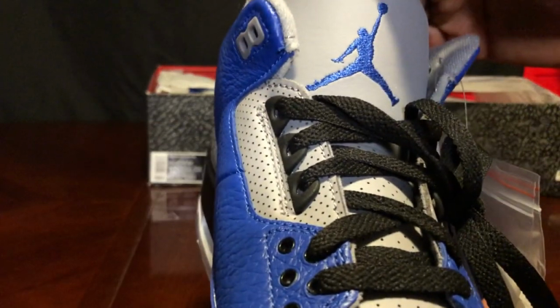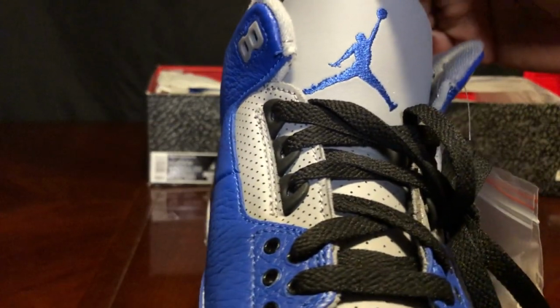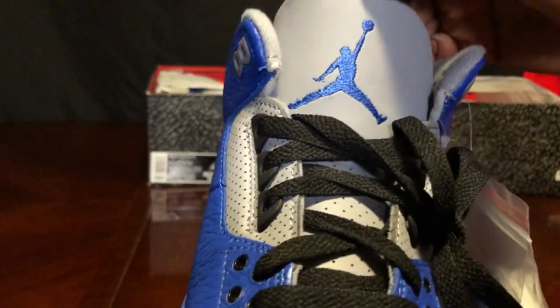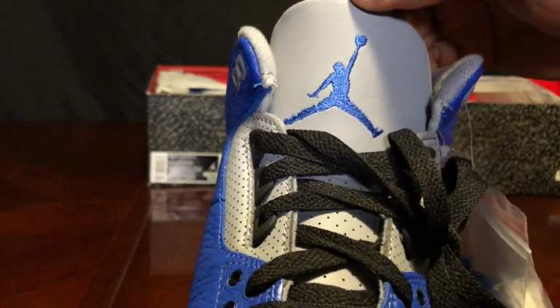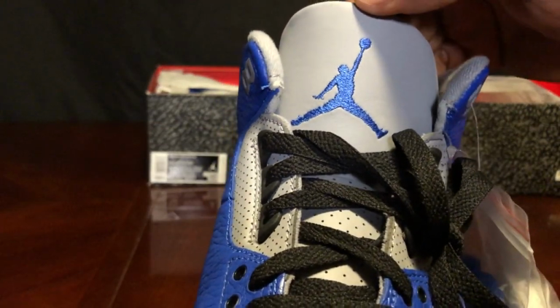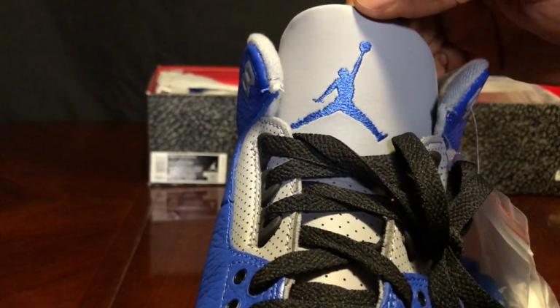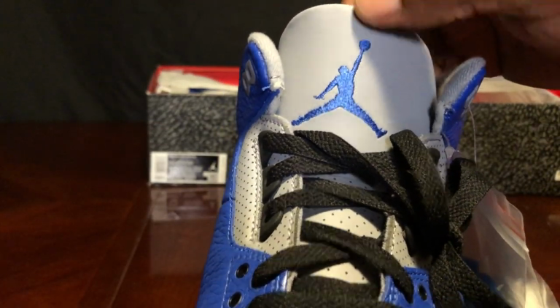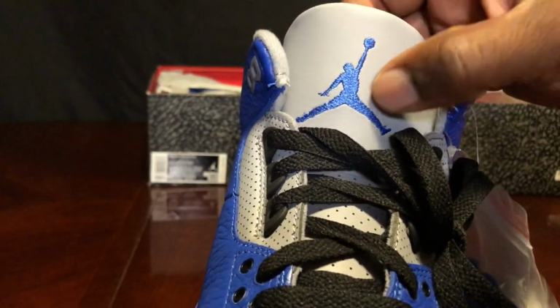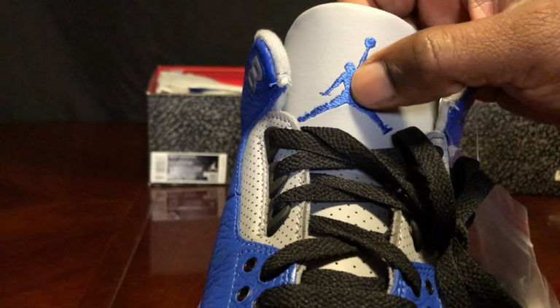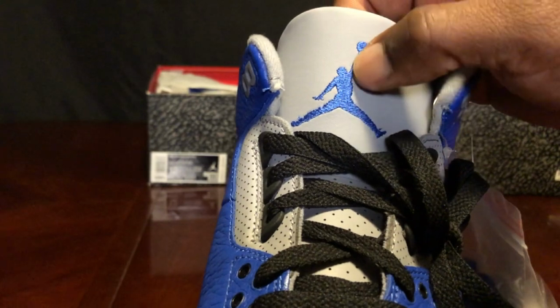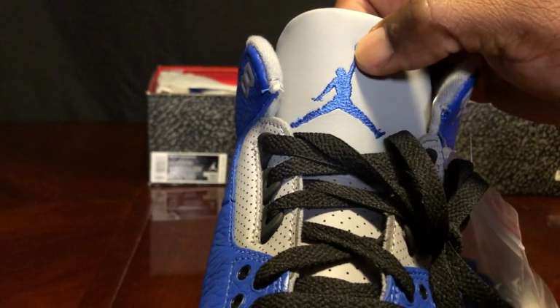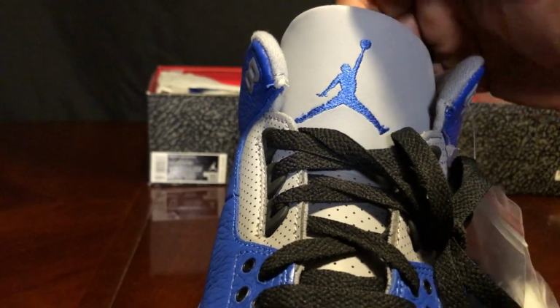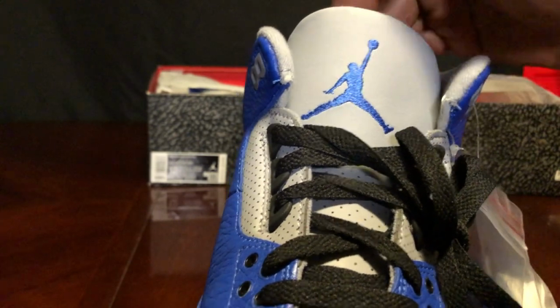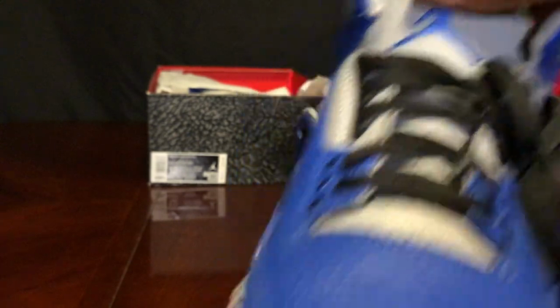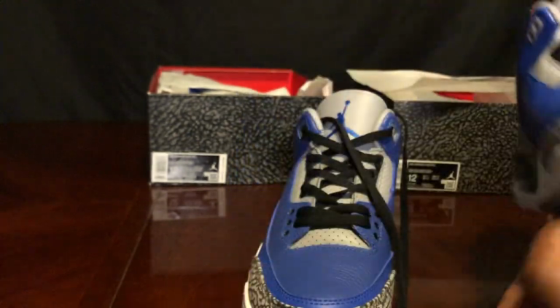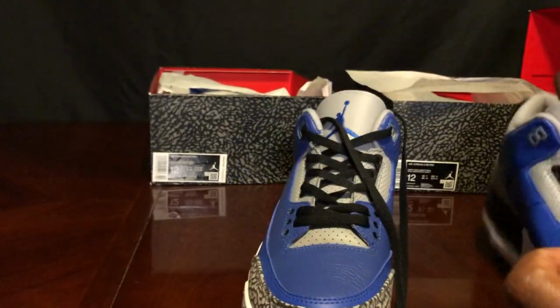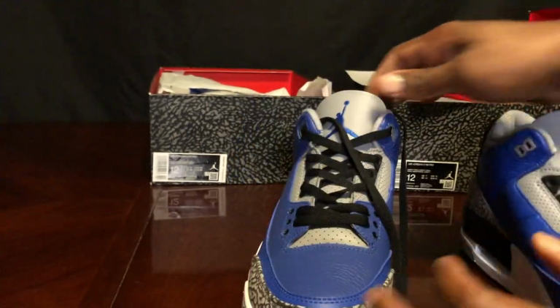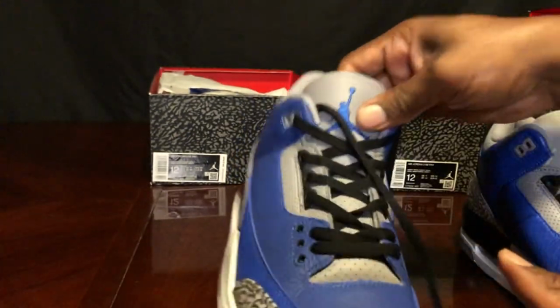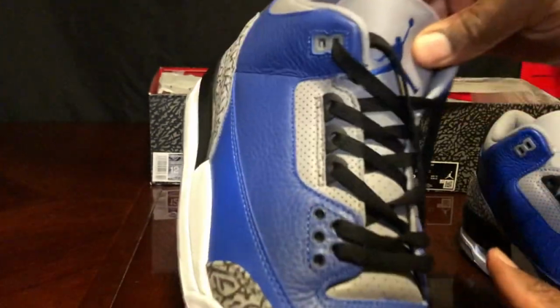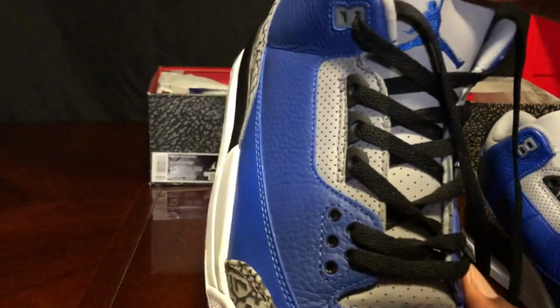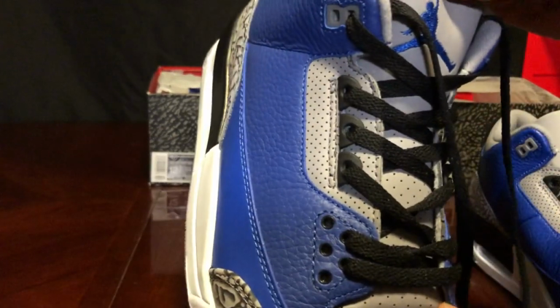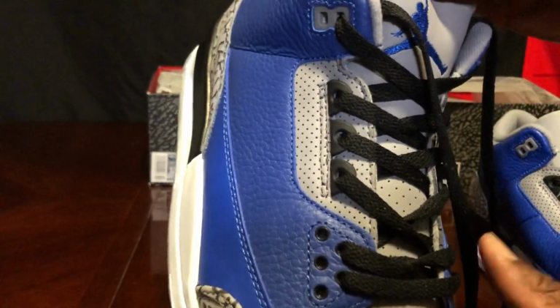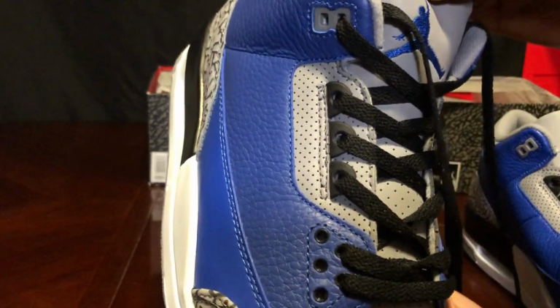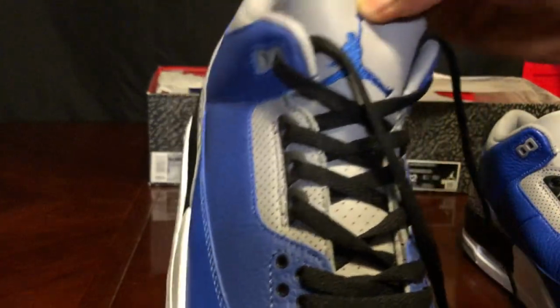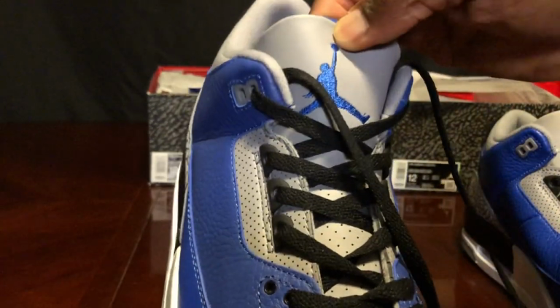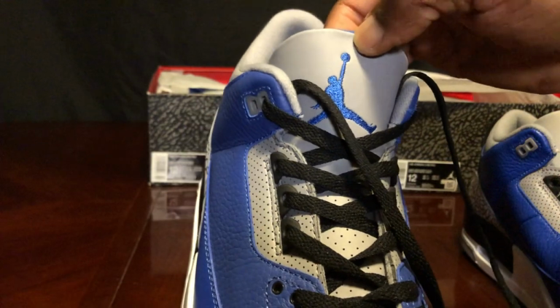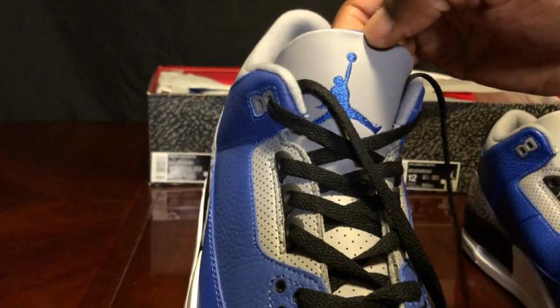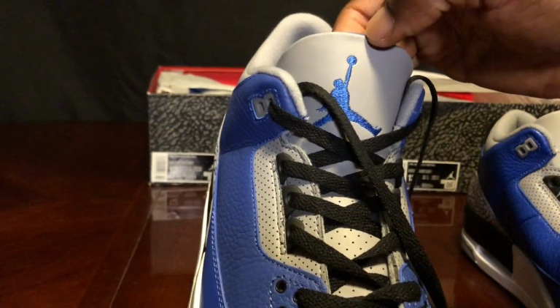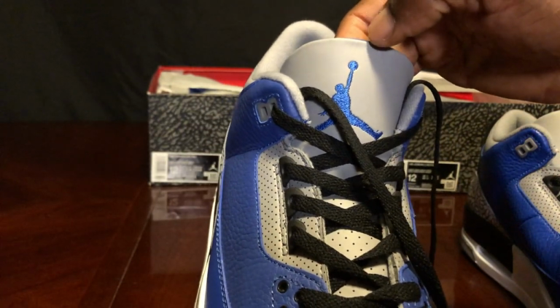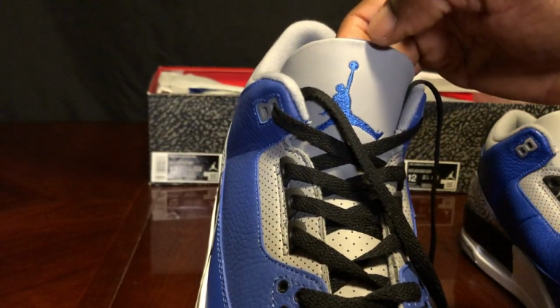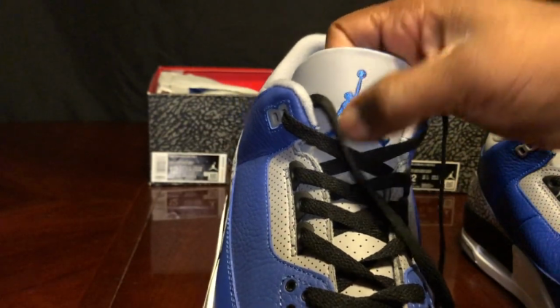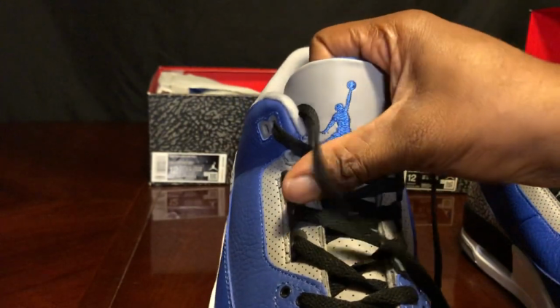On the real shoe you can see the Jumpman looks like he's reaching up. On the fake, you don't know what he's really doing.